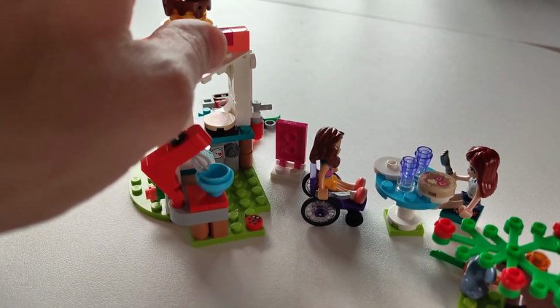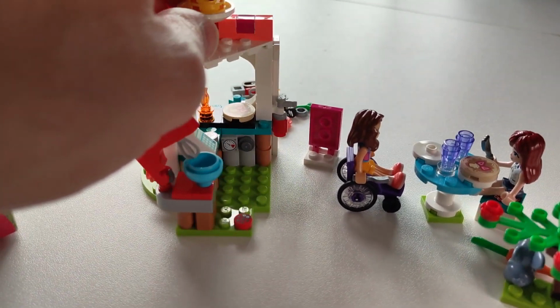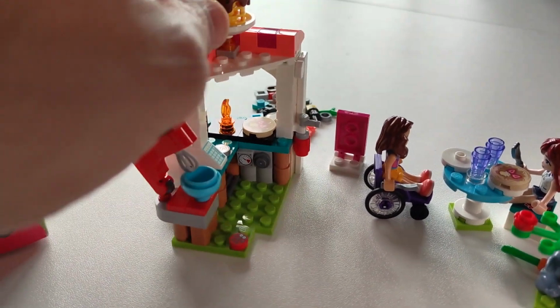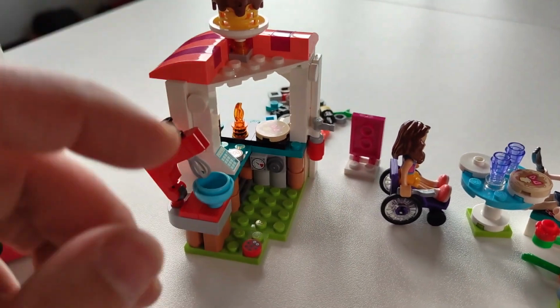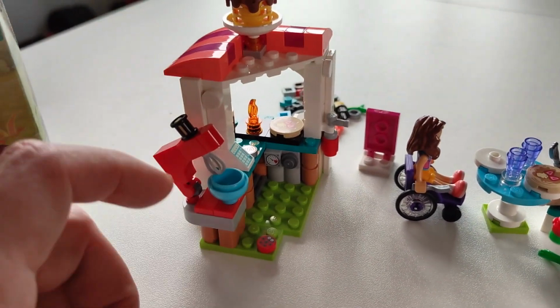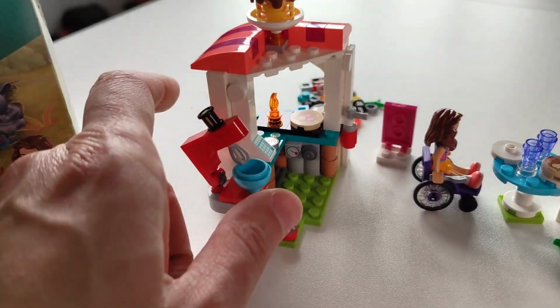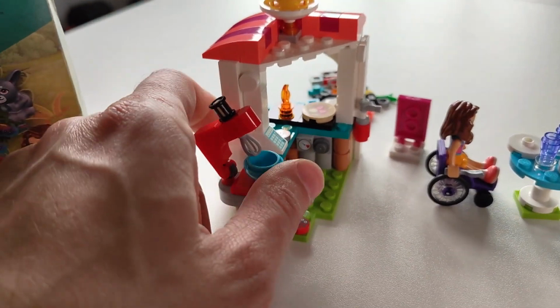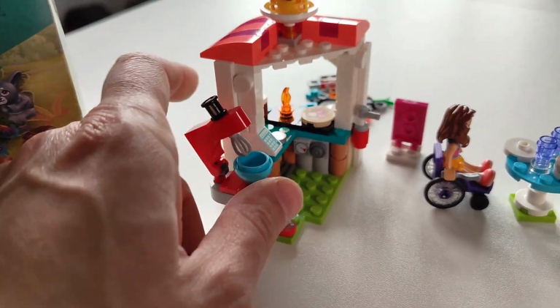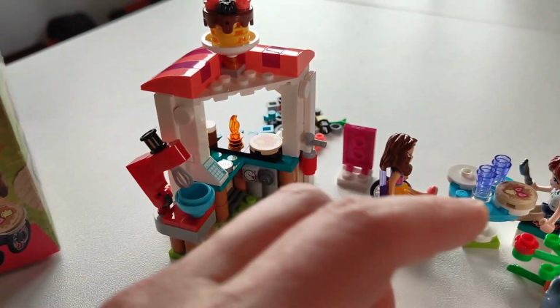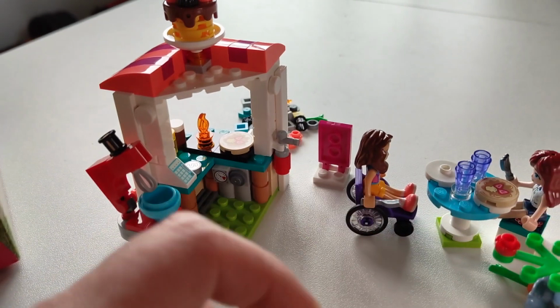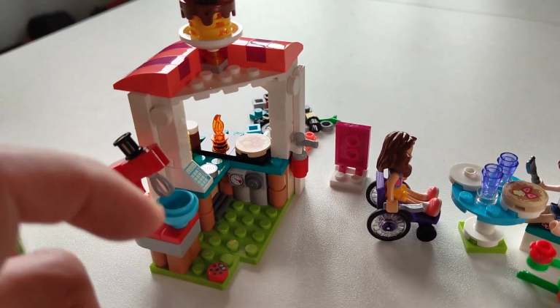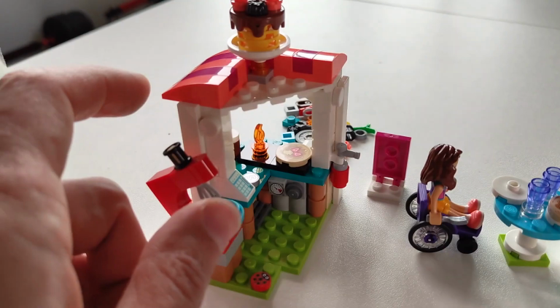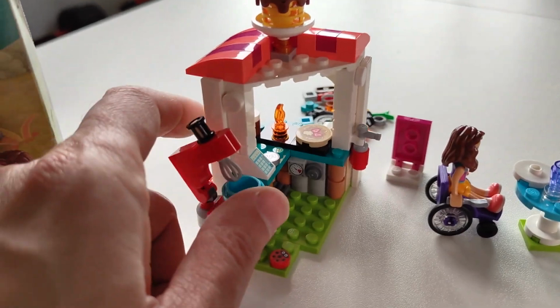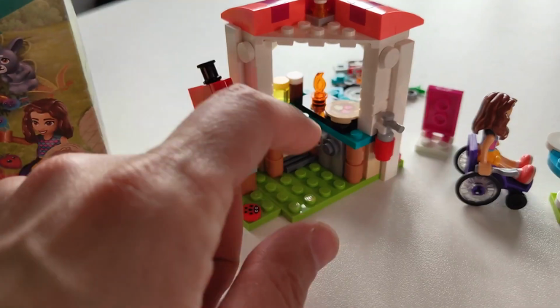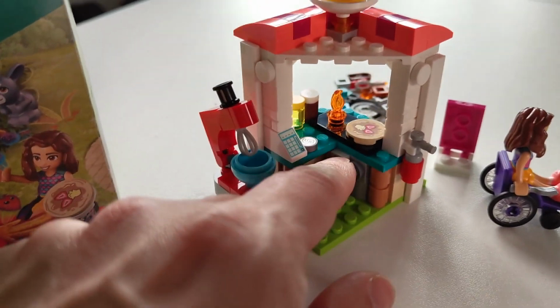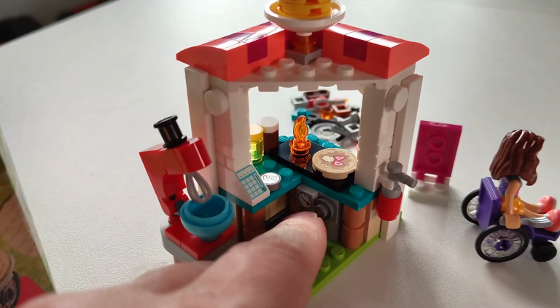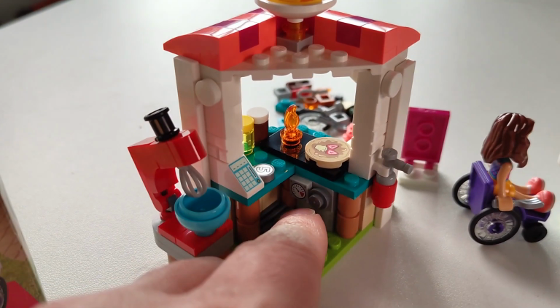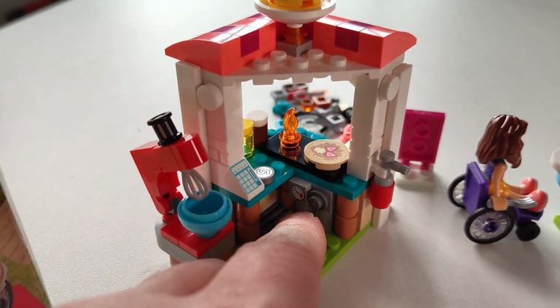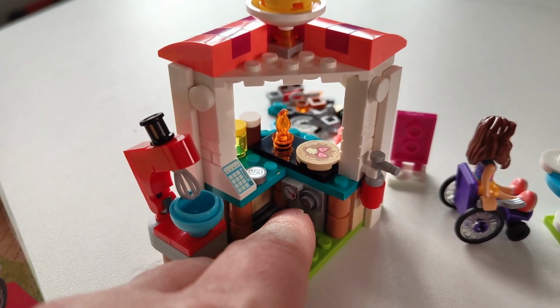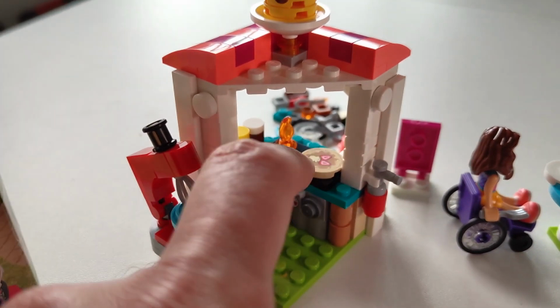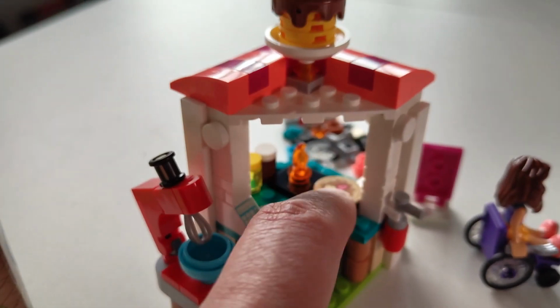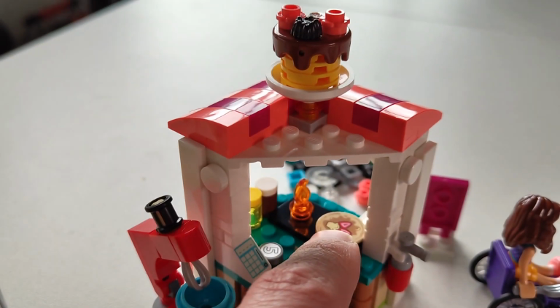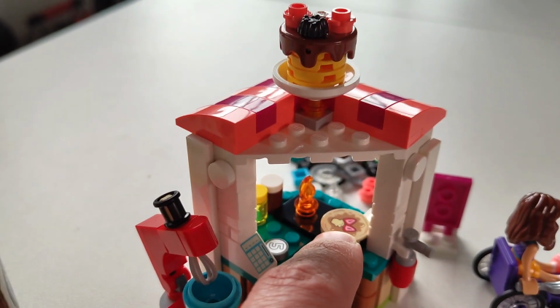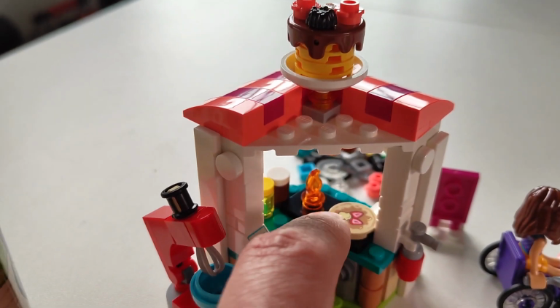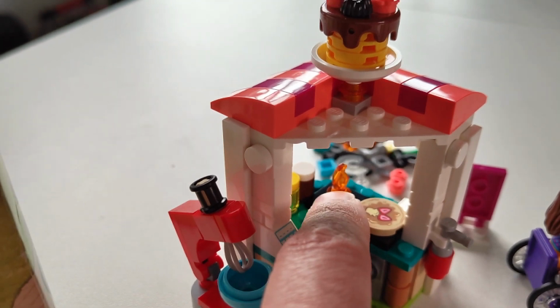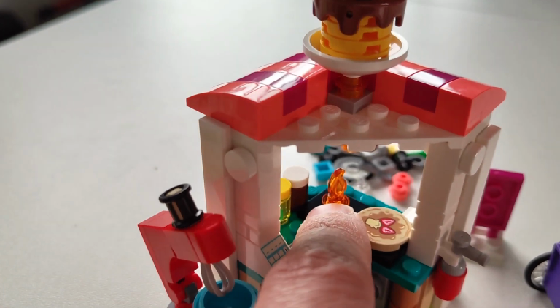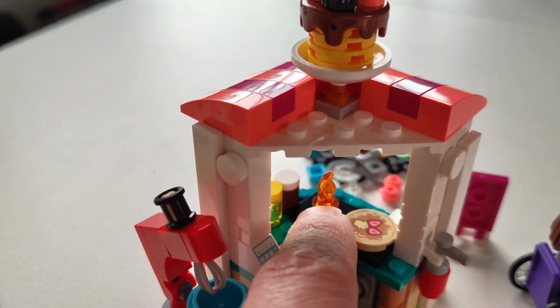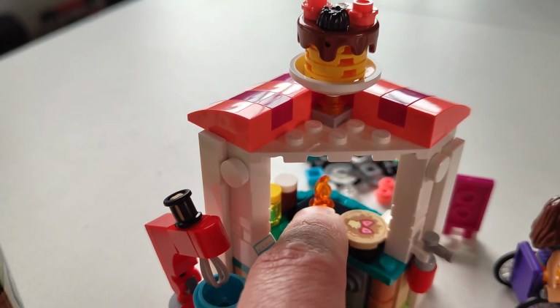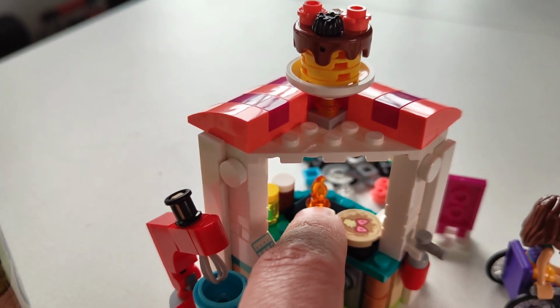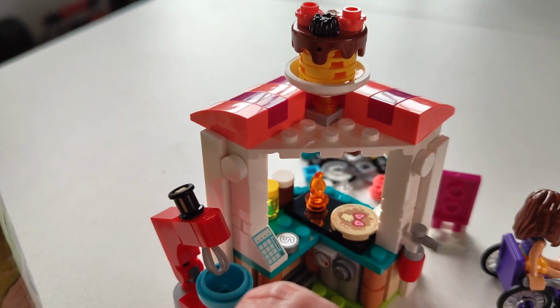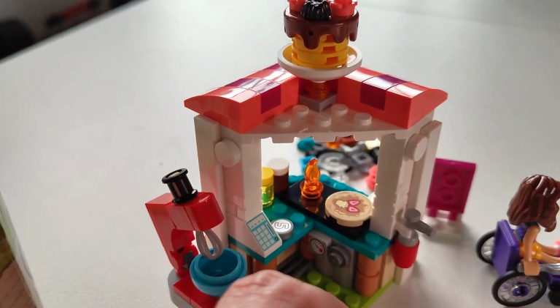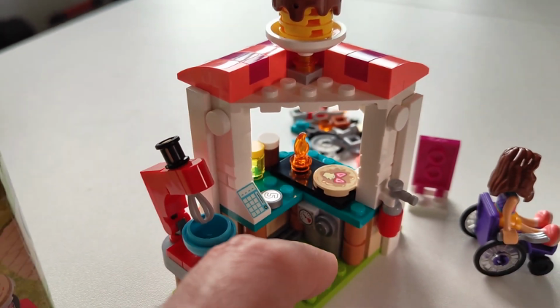It's almost like a doll's house where the little people can cook. There's a stove here which is pretty cool, and then the pancakes of course, and a little fire on the other side of the stove.